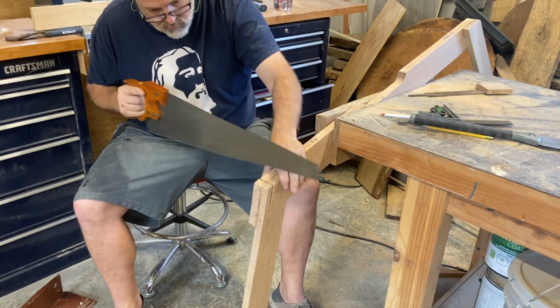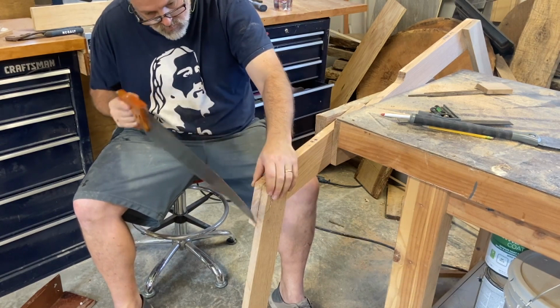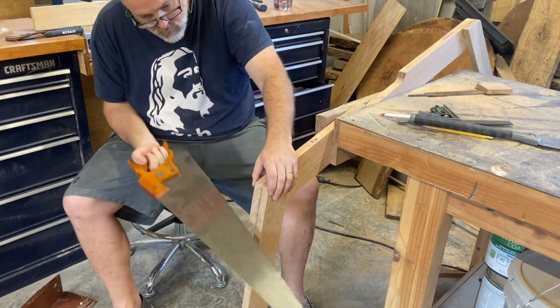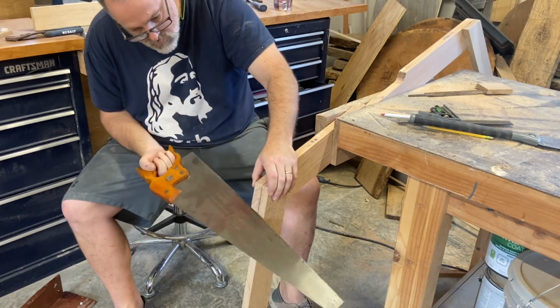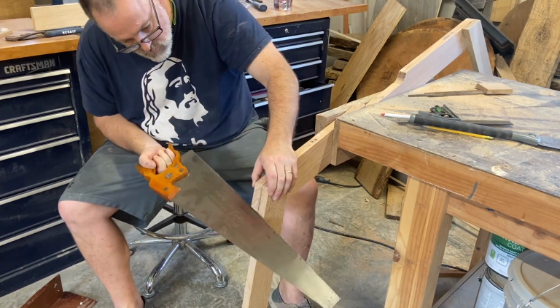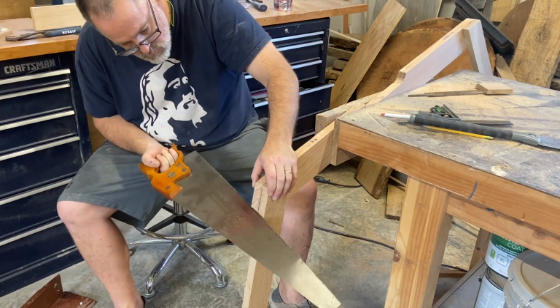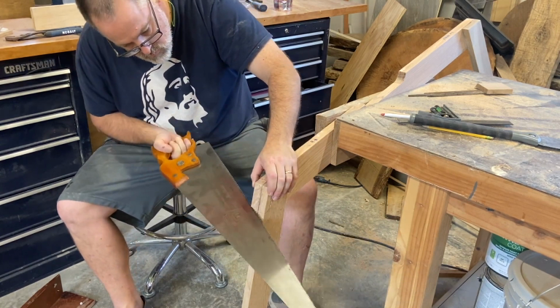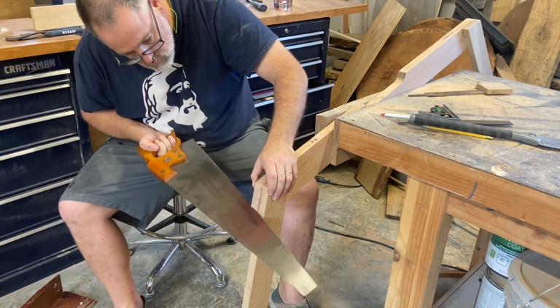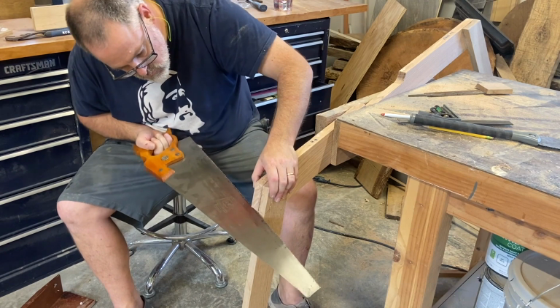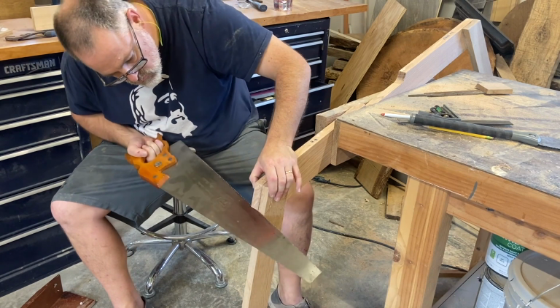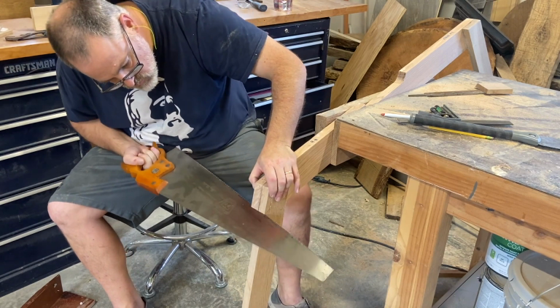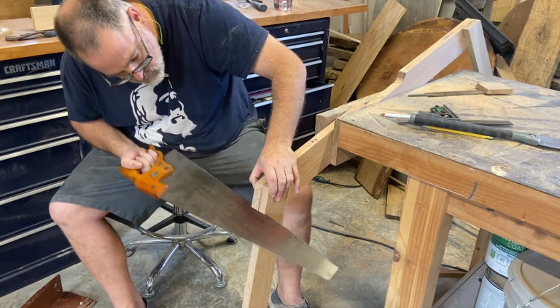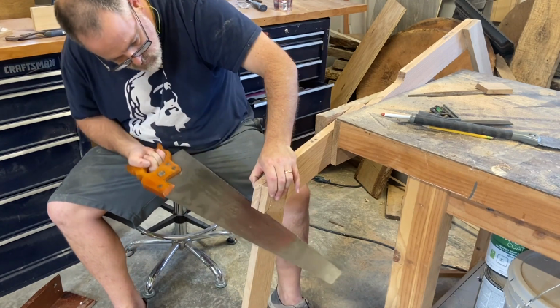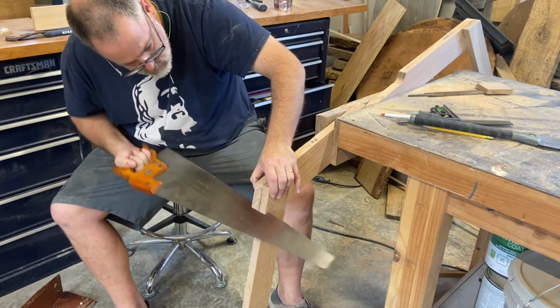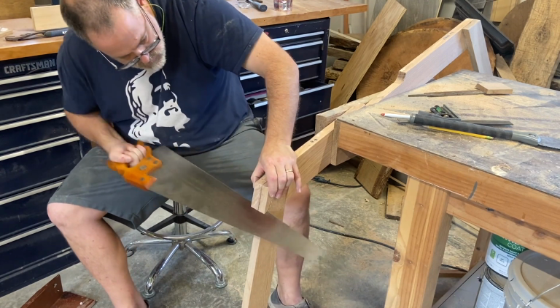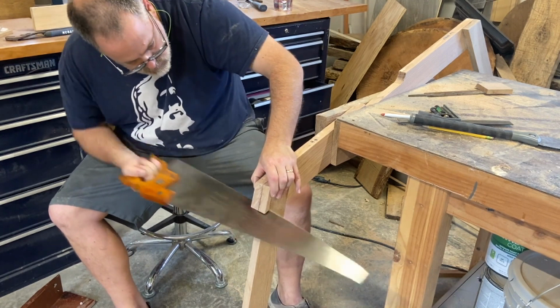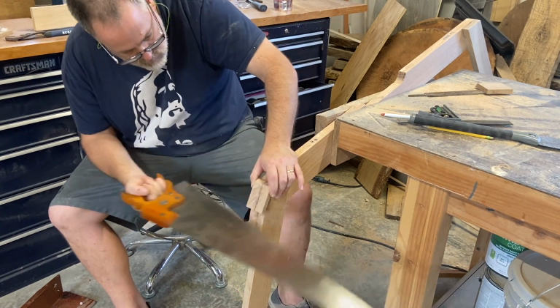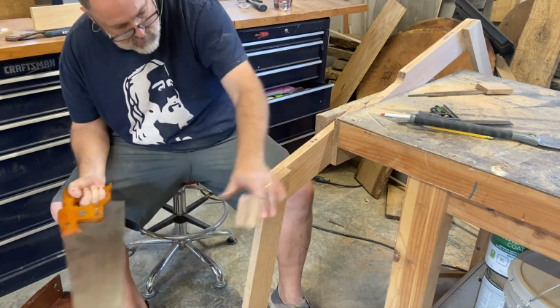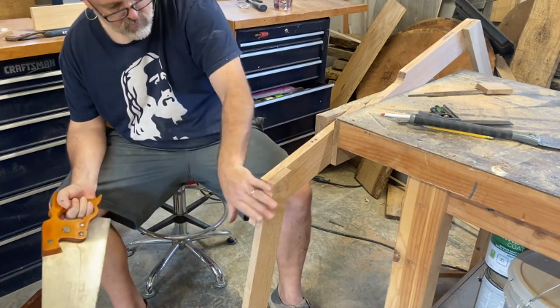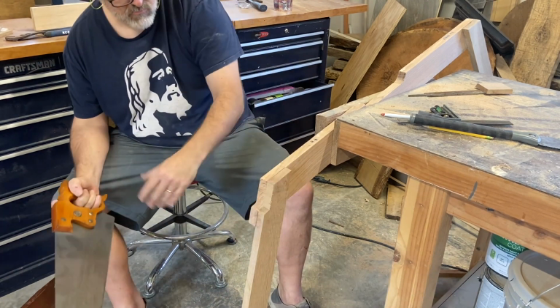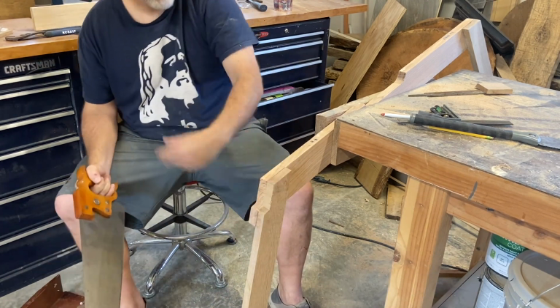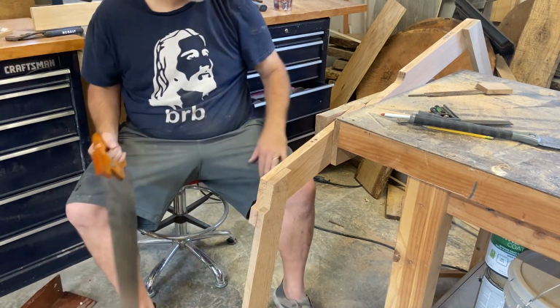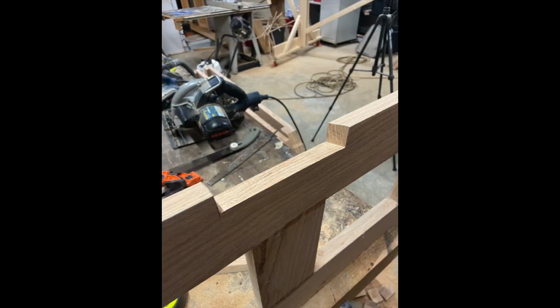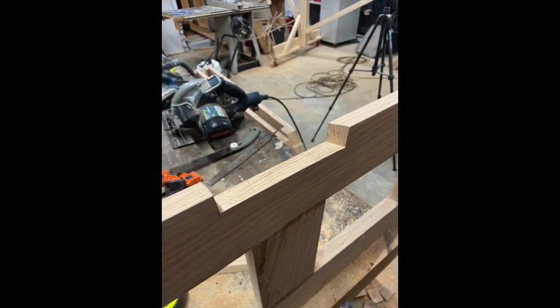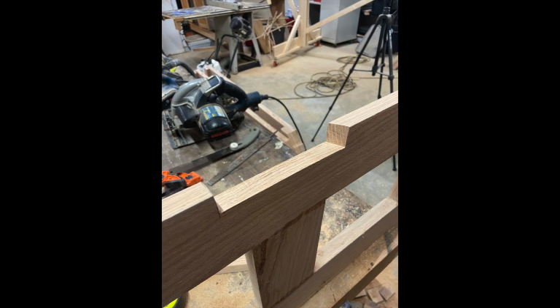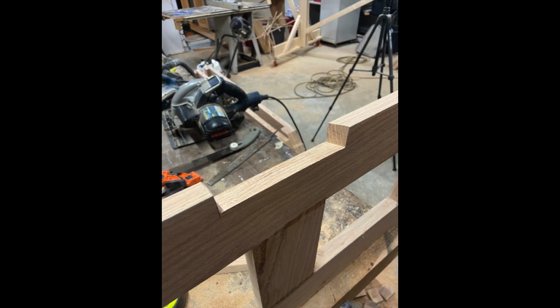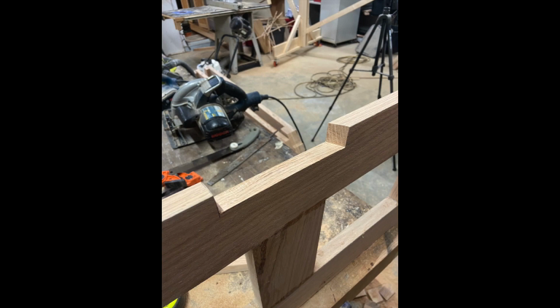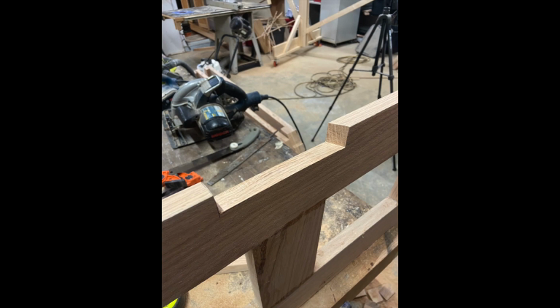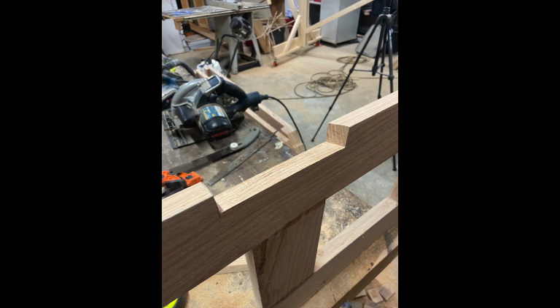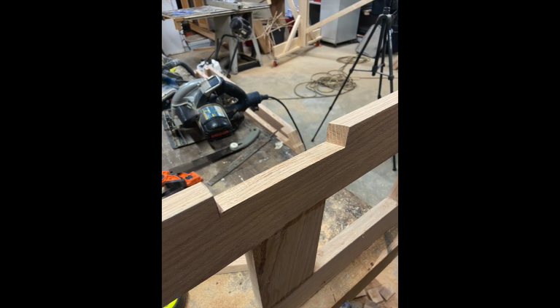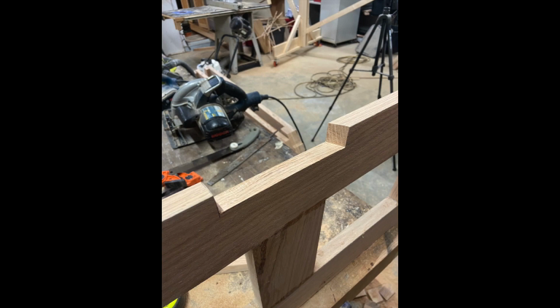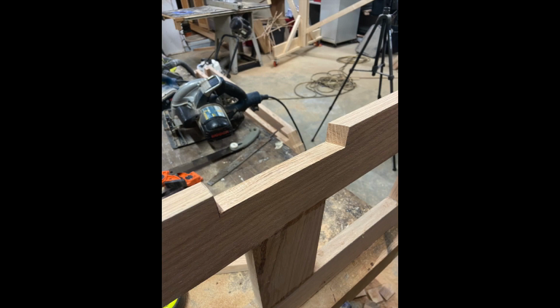I didn't get to cheat and use power tools on this step. I actually found that my handsaw was the best tool to use for cutting each and every one of those notches.